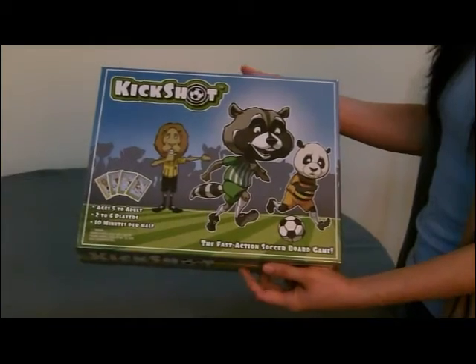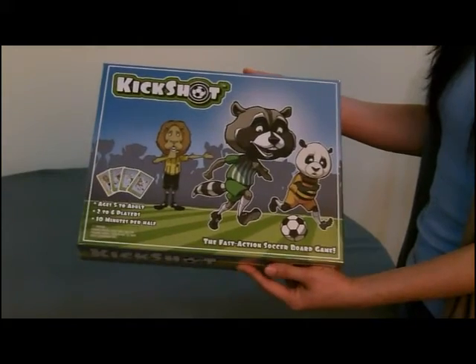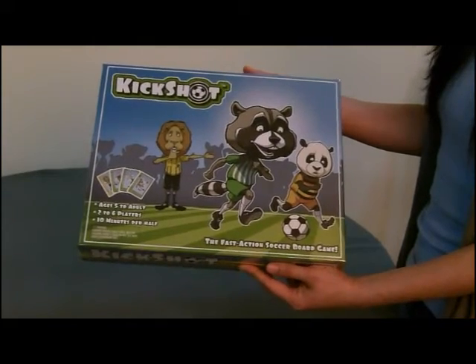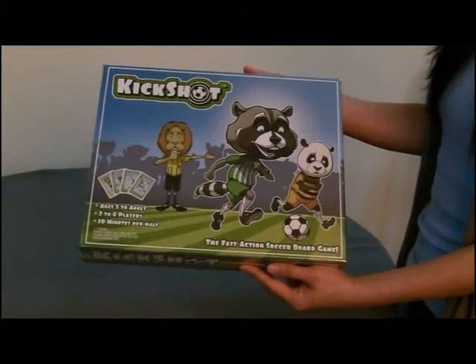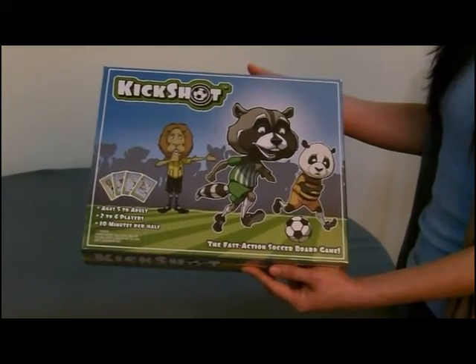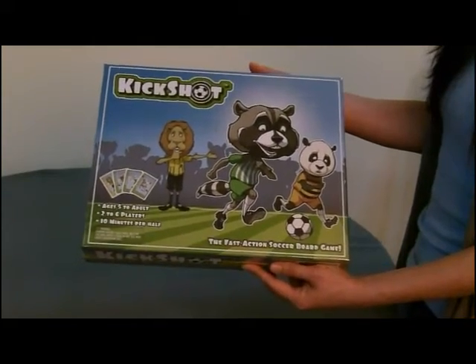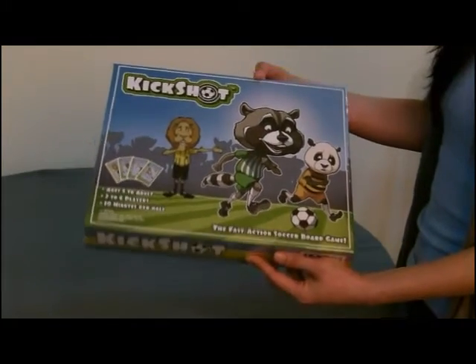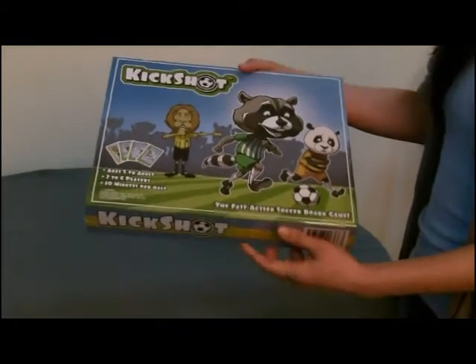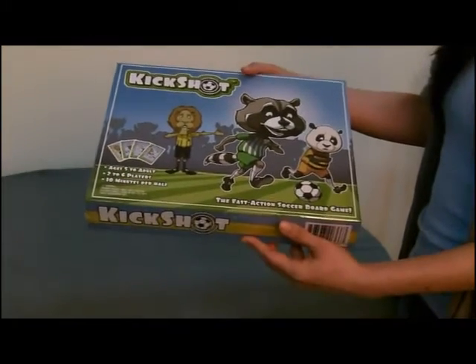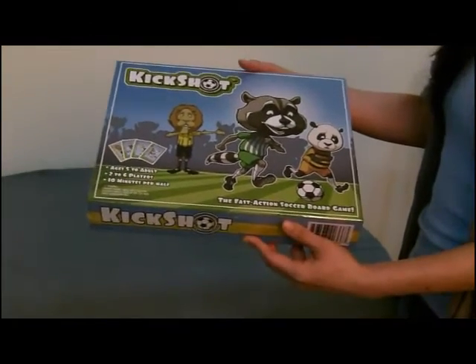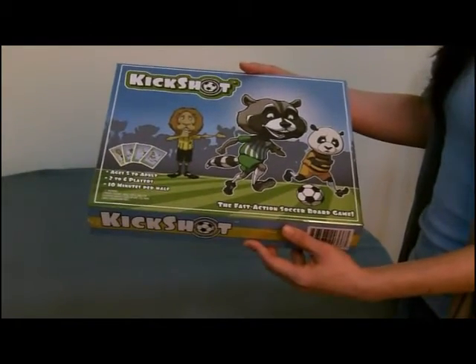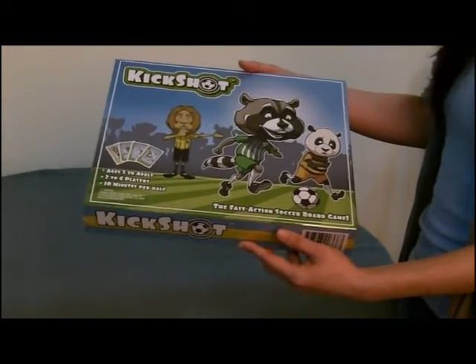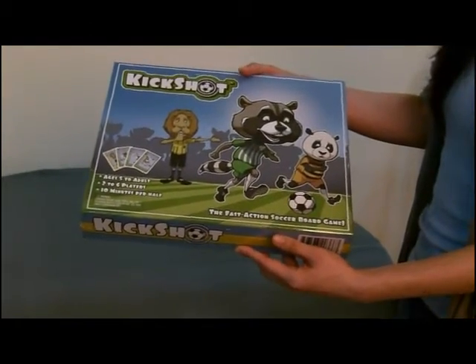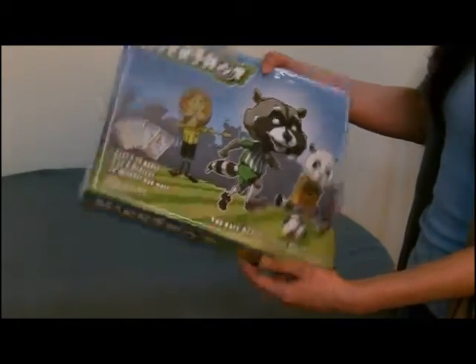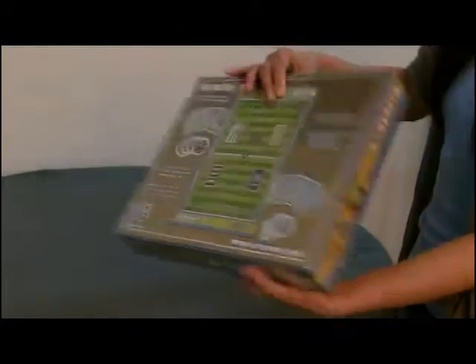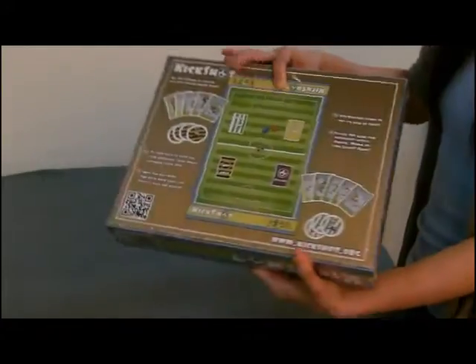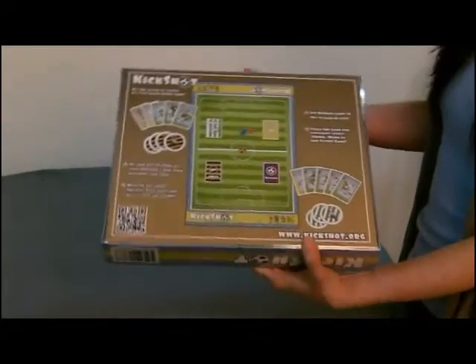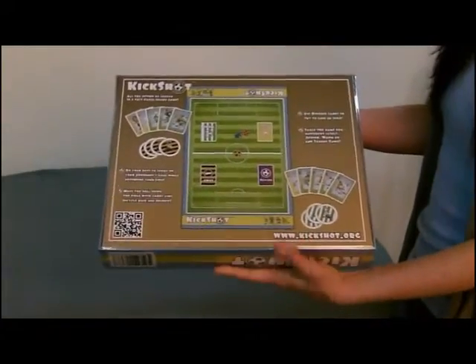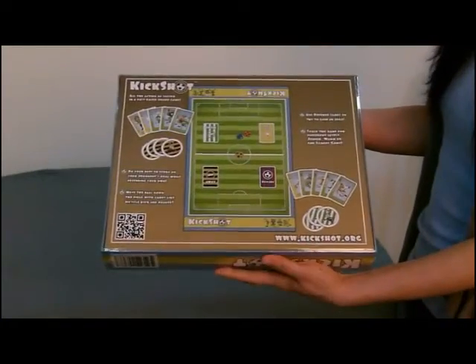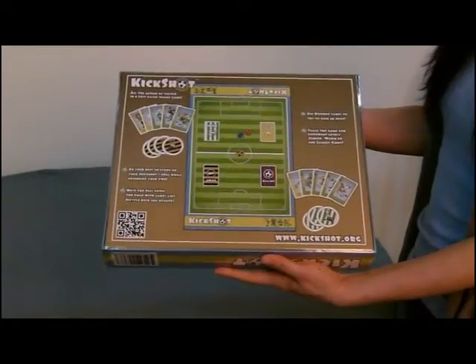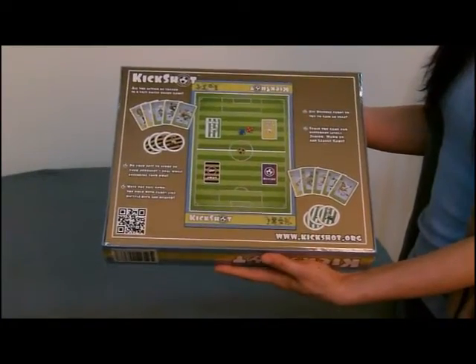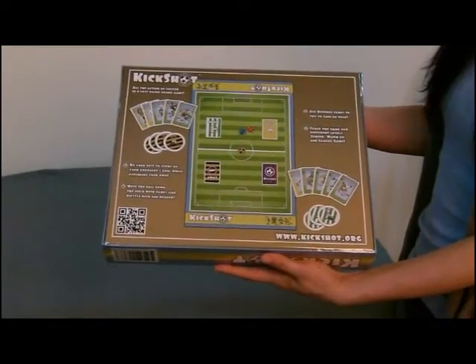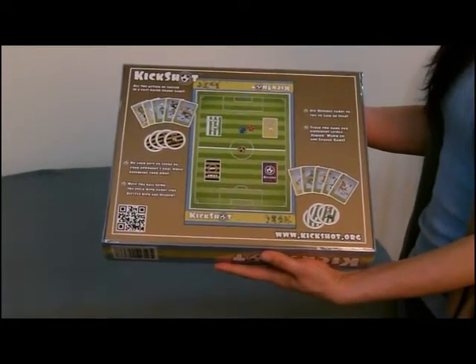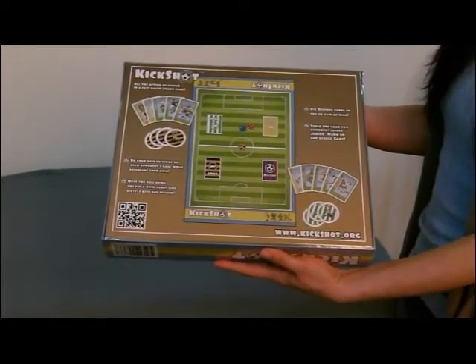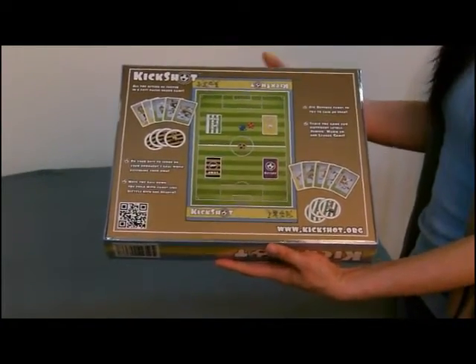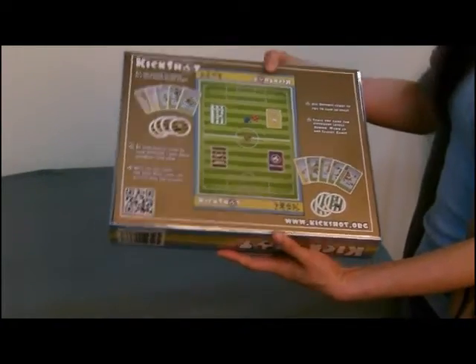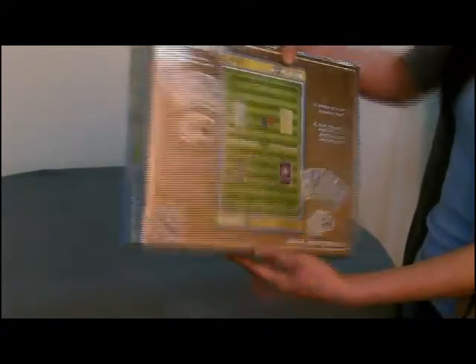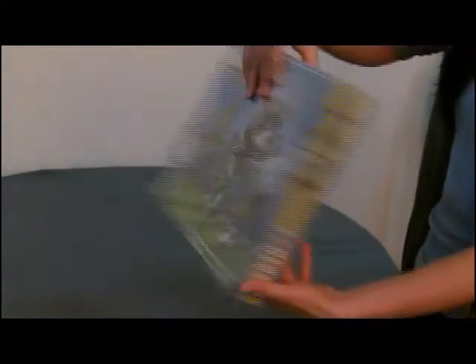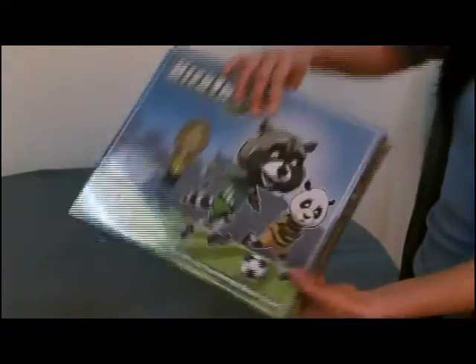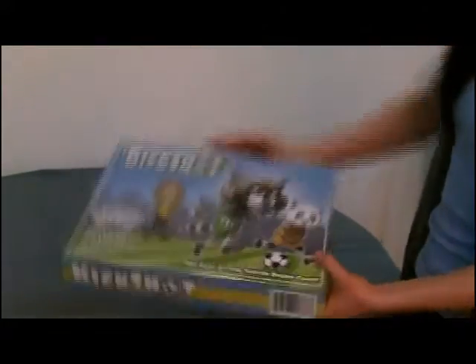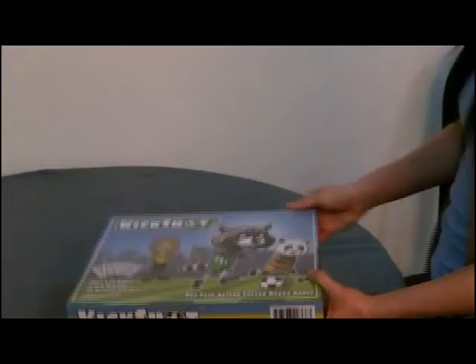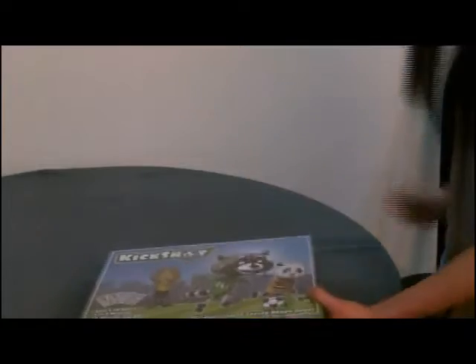Front of the box with cell phone wrap and back of the box, and right now I'm going to open the box.